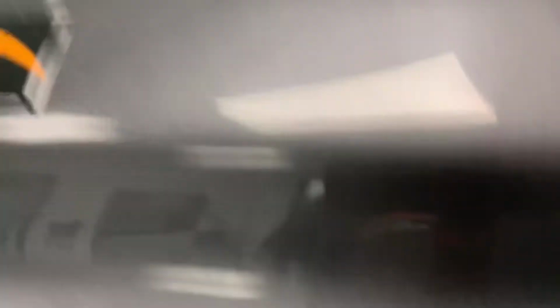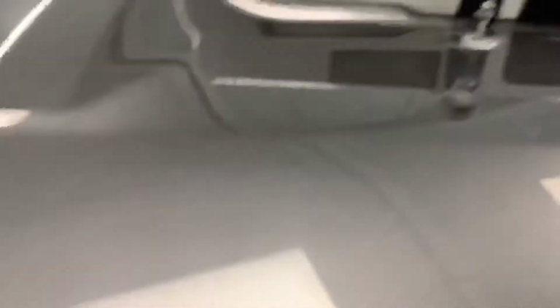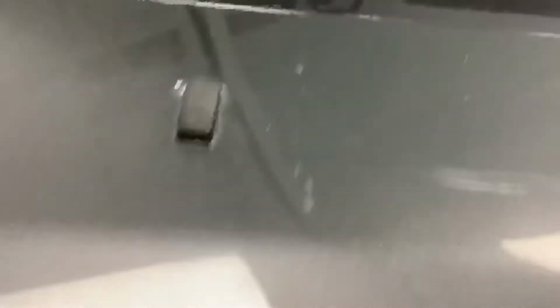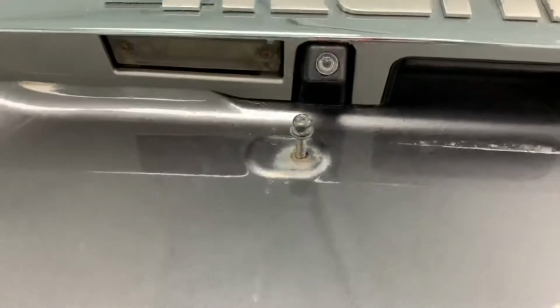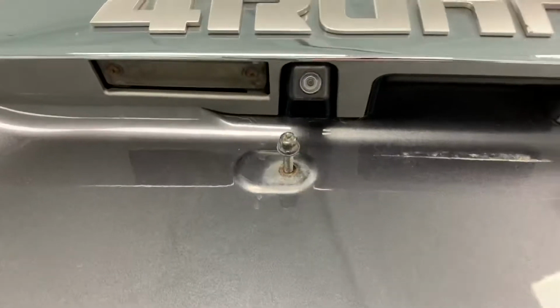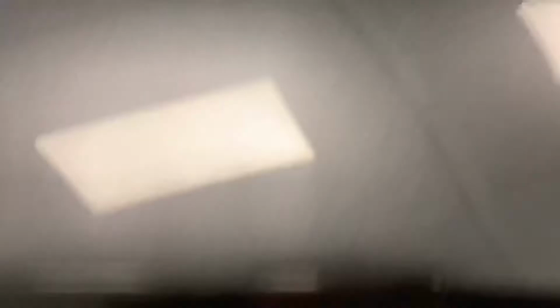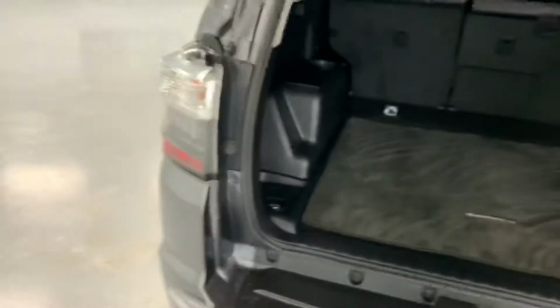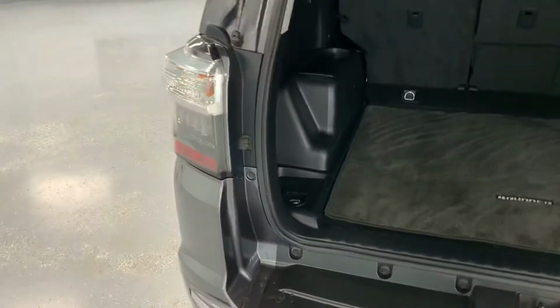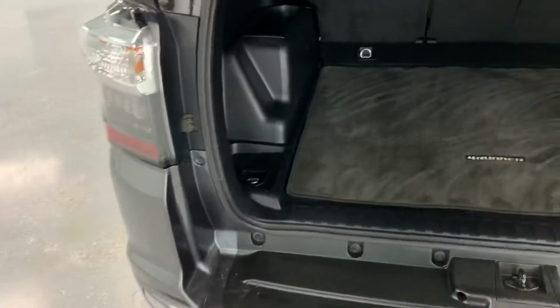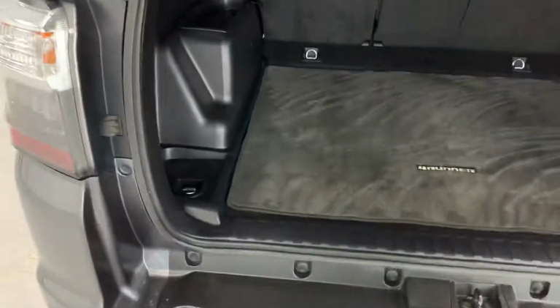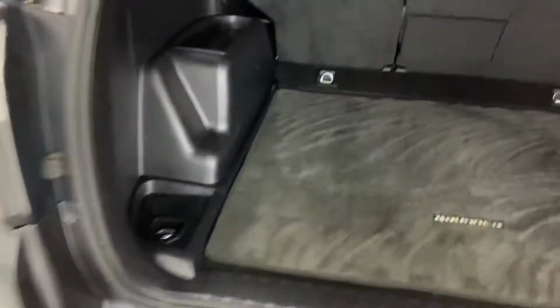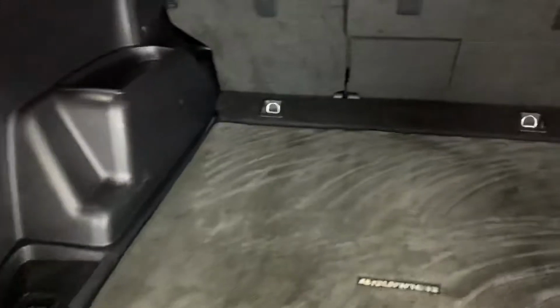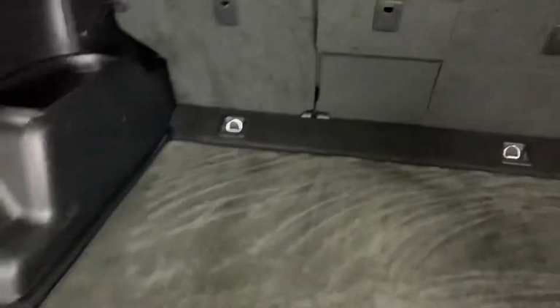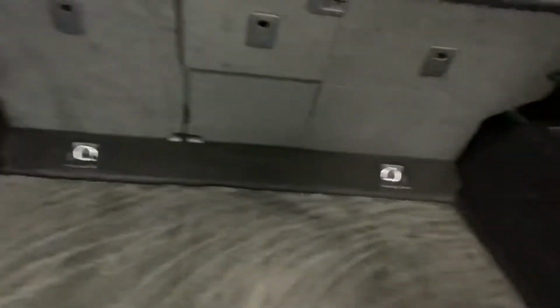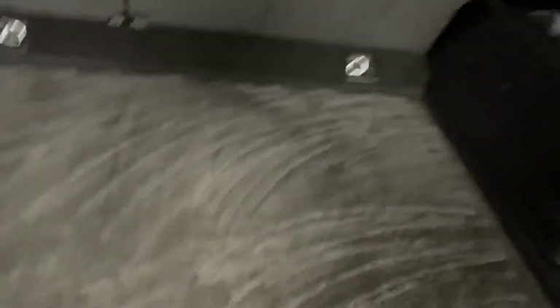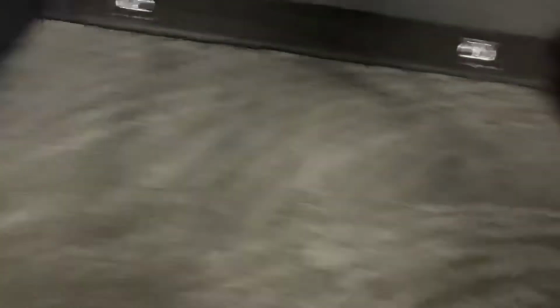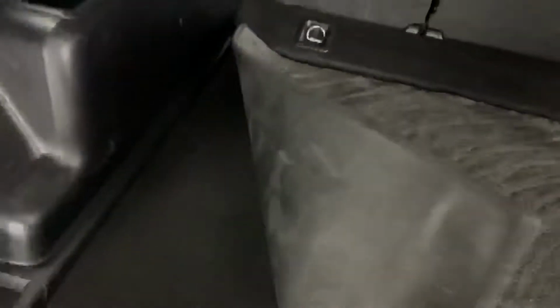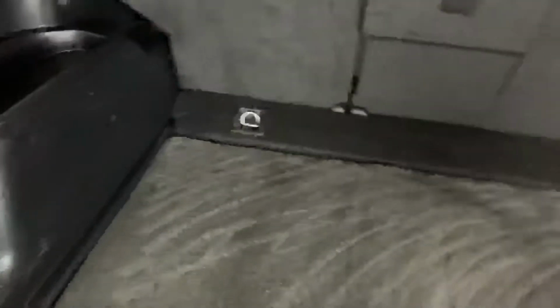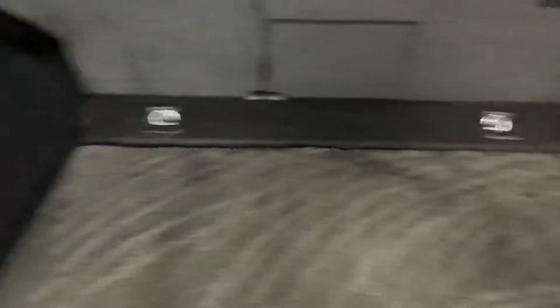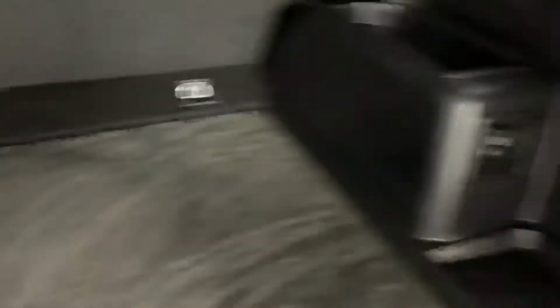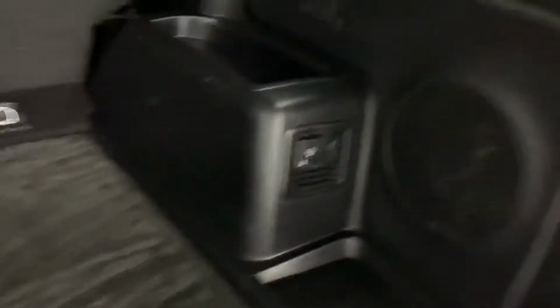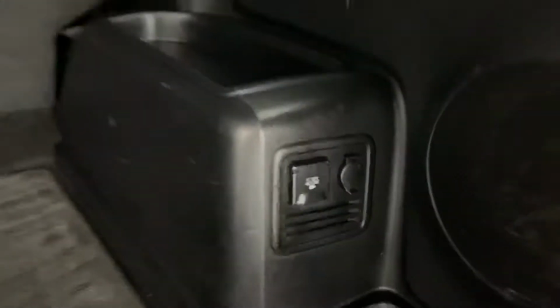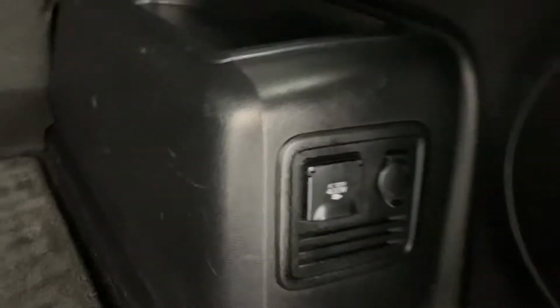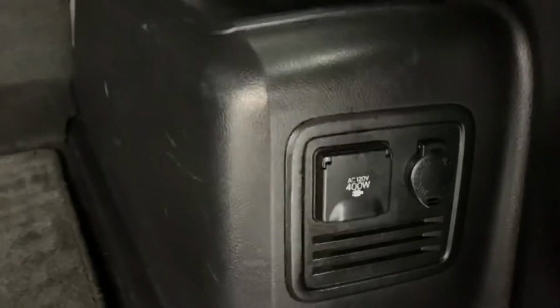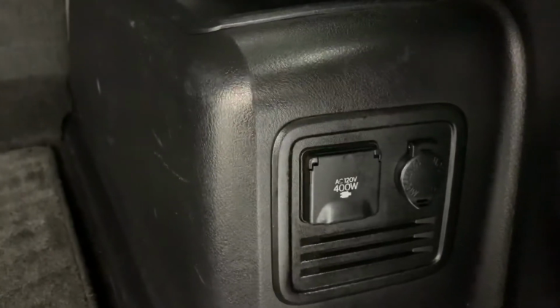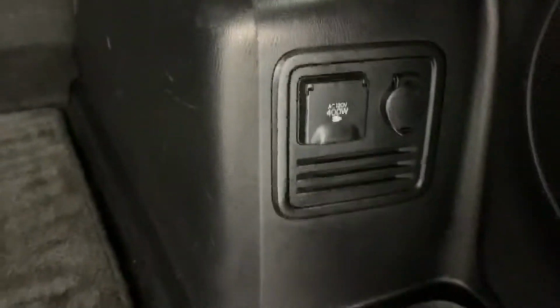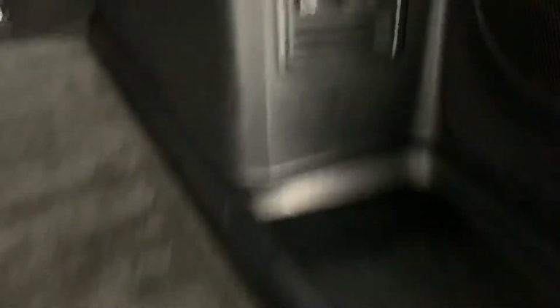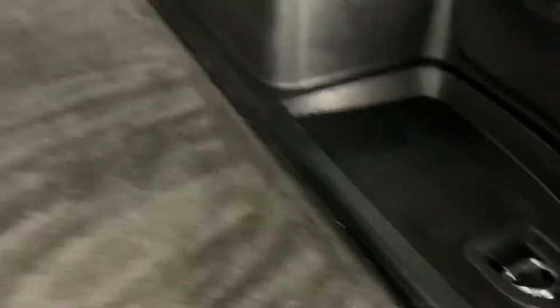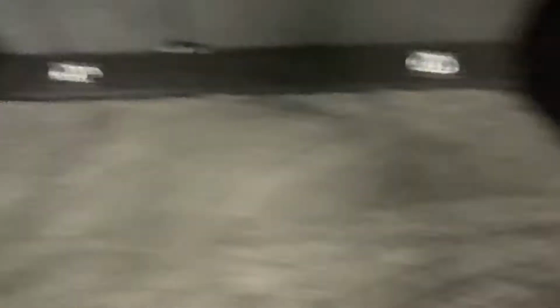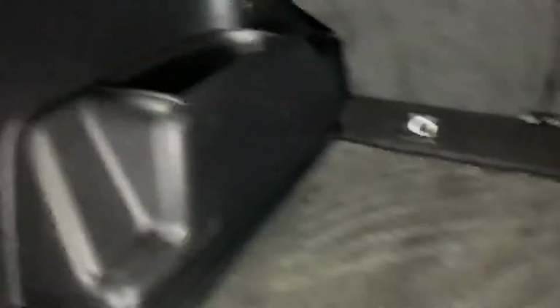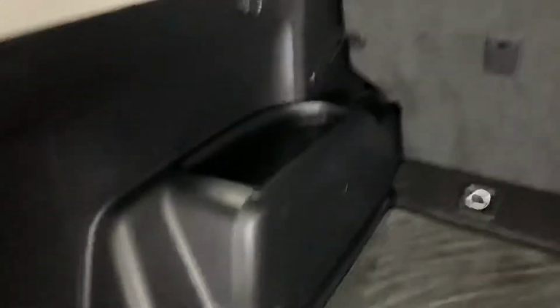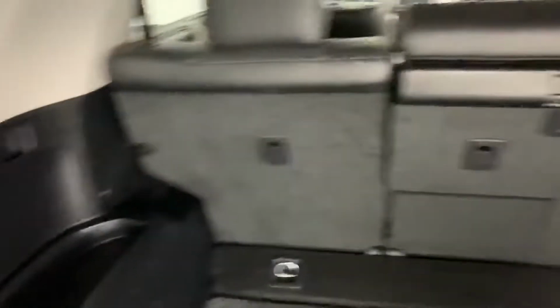It does have the backup cam — you can see that right there. Plenty of room in the back on this one. There's a 4Runner-branded mat in the back to keep your carpet clean. You can see there are plug-ins in there if you need to charge your phone or anything in the back.